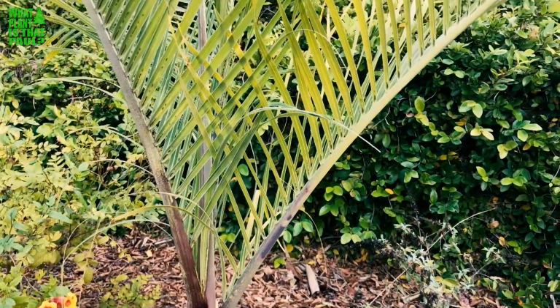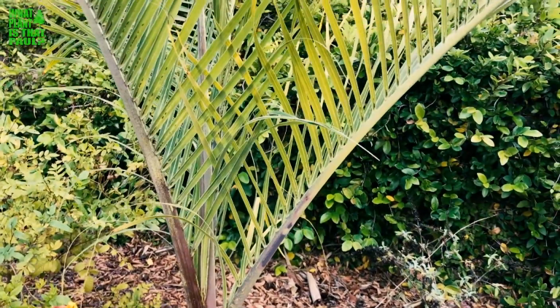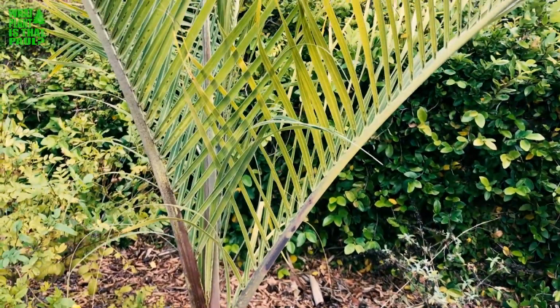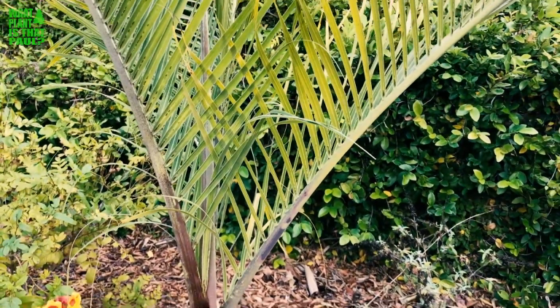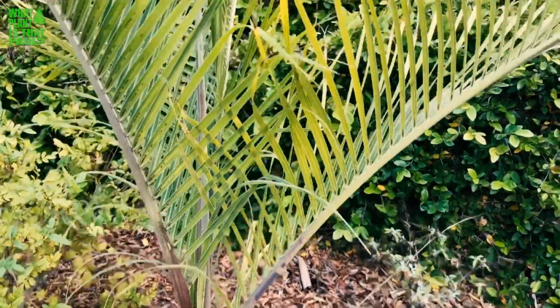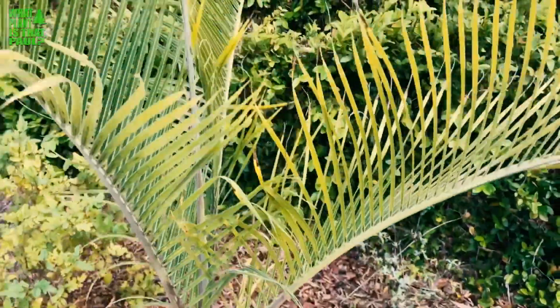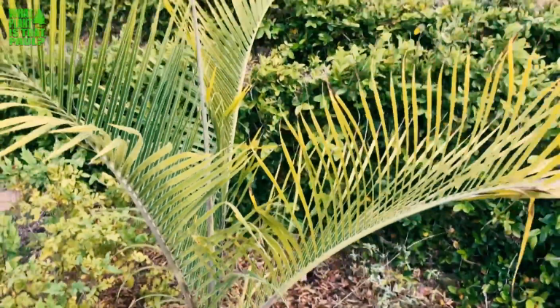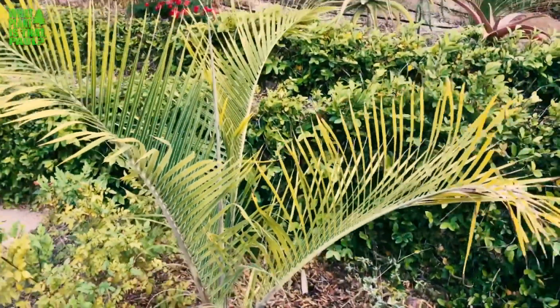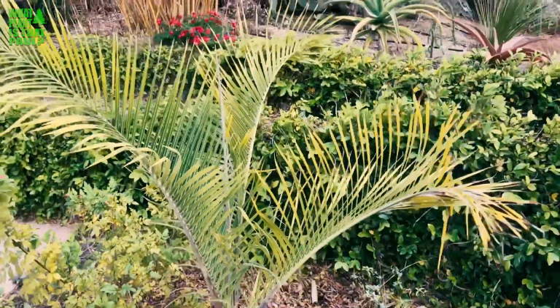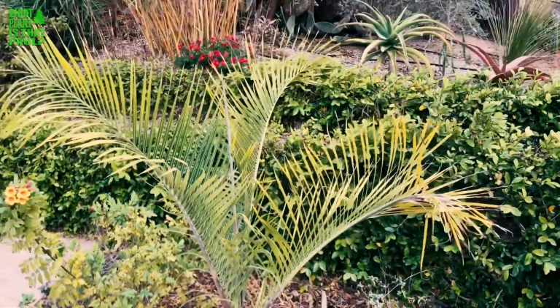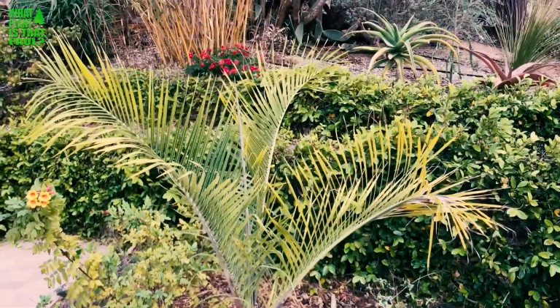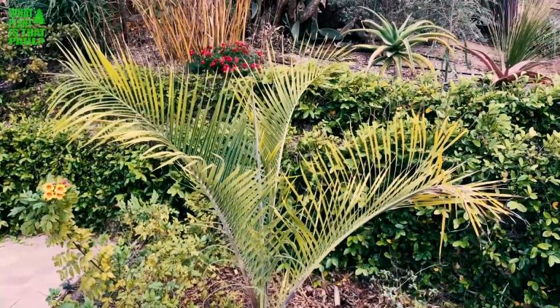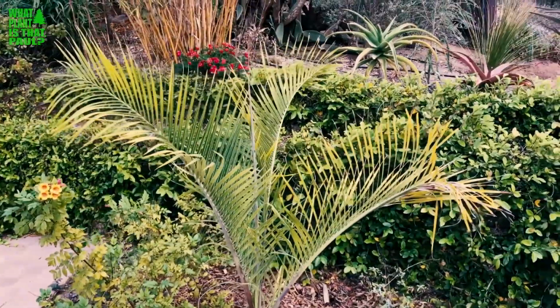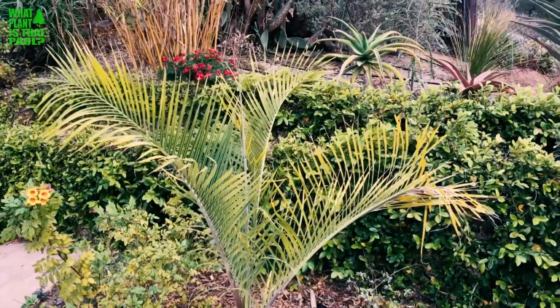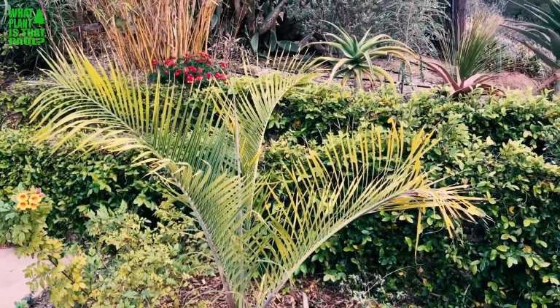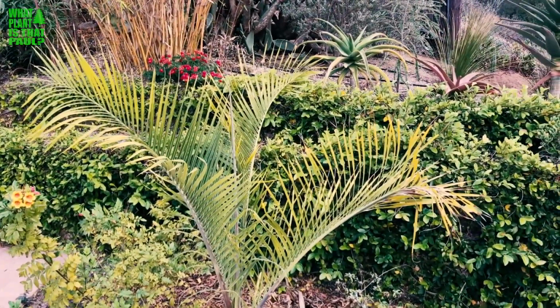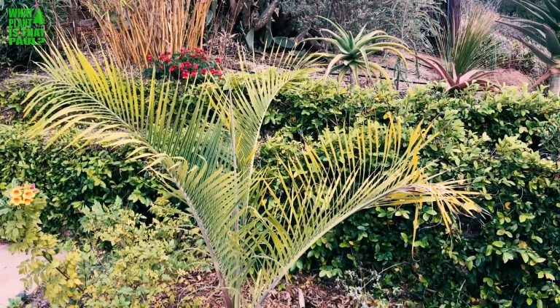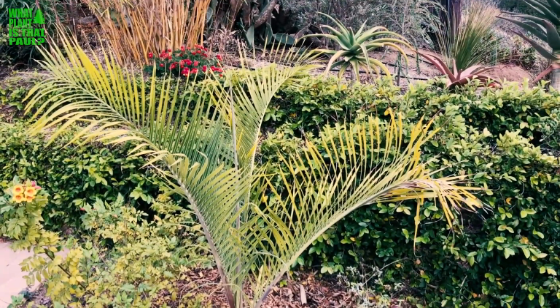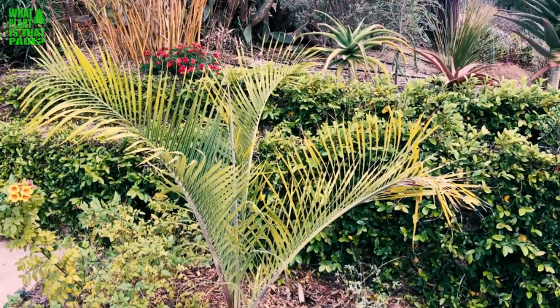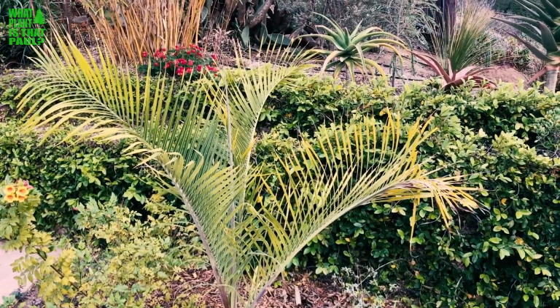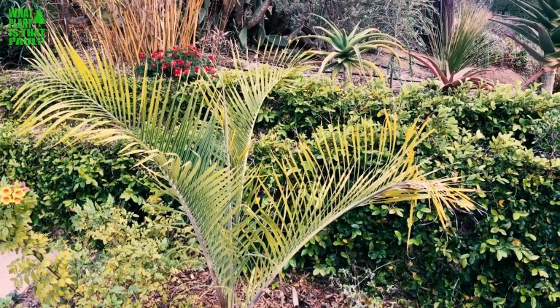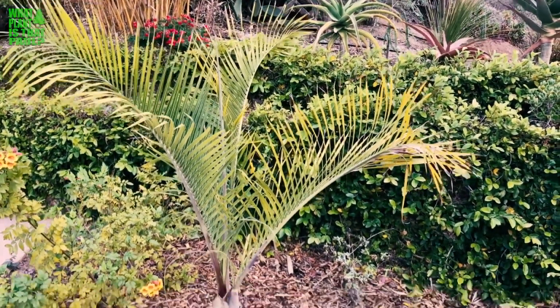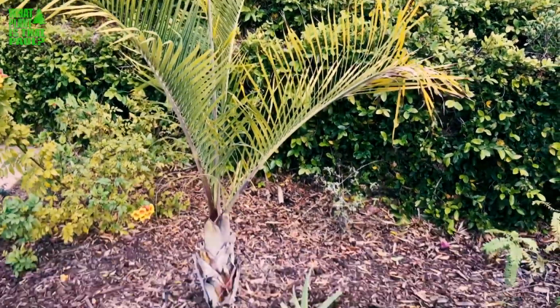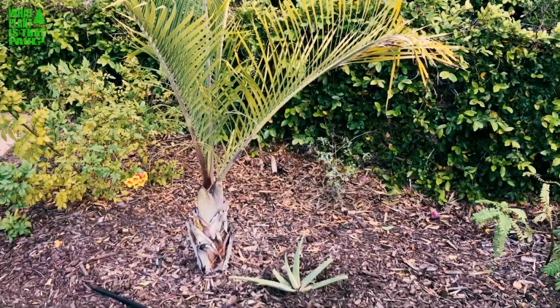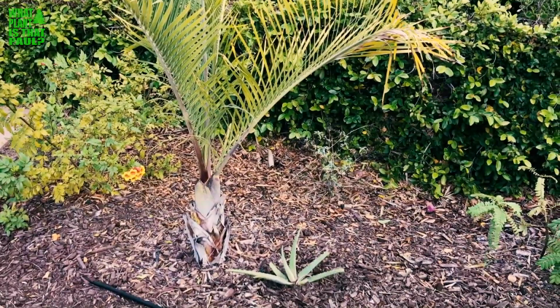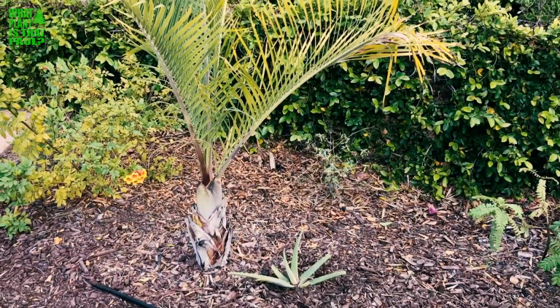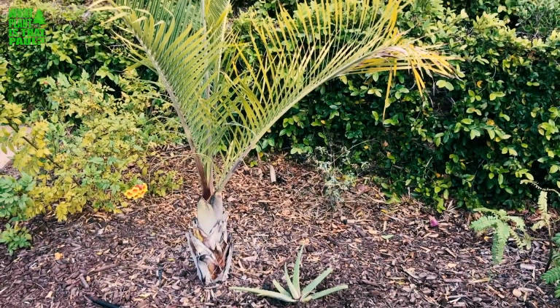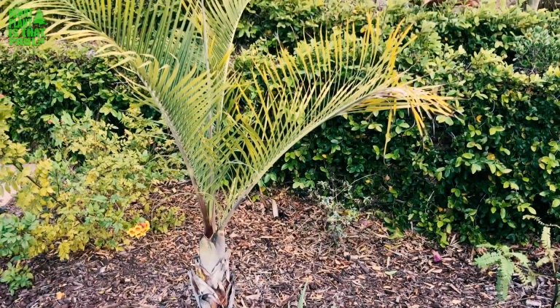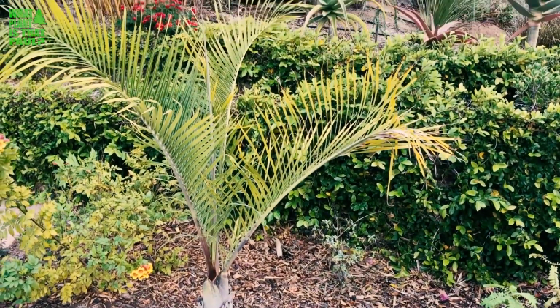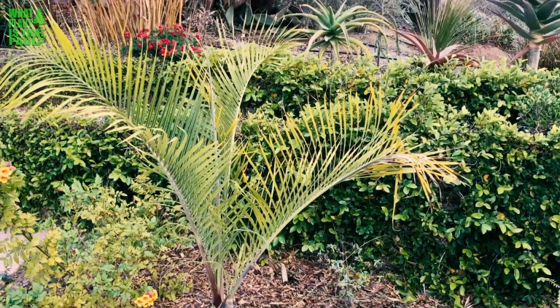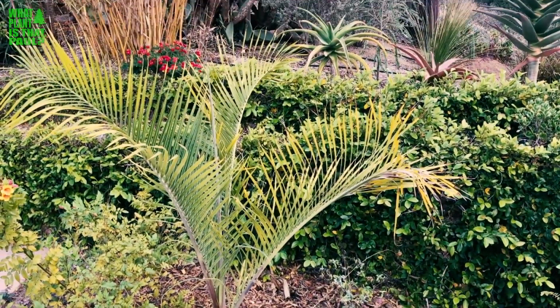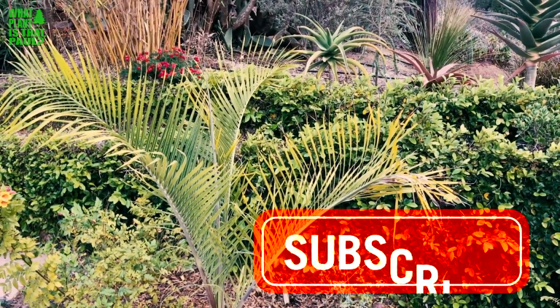I wish I would have bought a bigger one because it's such a beautiful palm. But as you can see, it's kind of three-faced or triangular. It's native to Madagascar. Our example is pretty small, but it will someday get large.